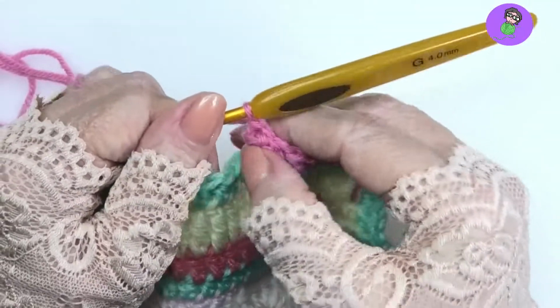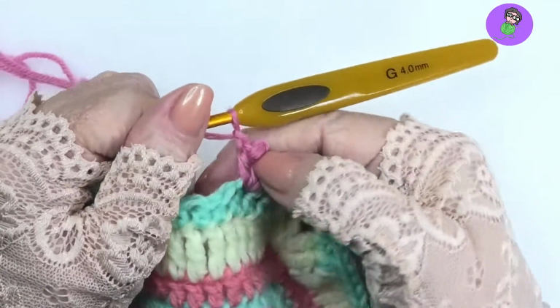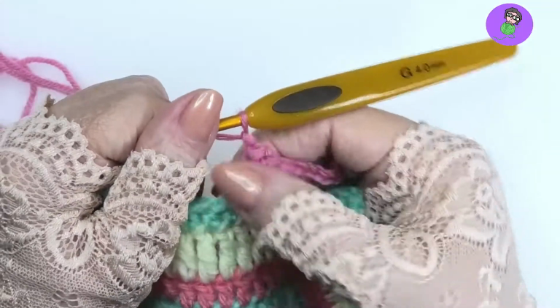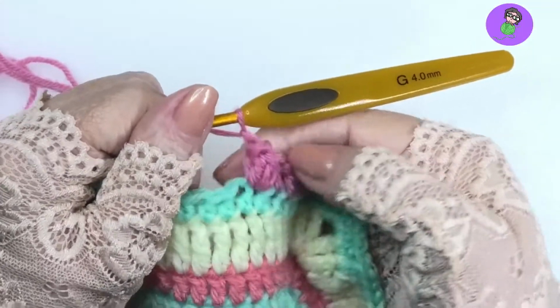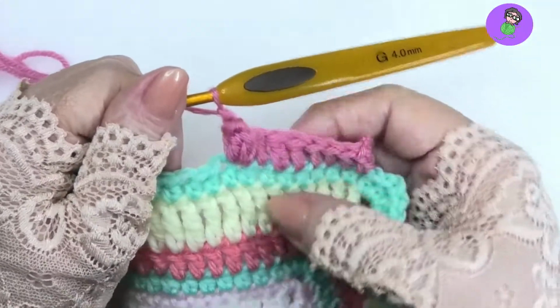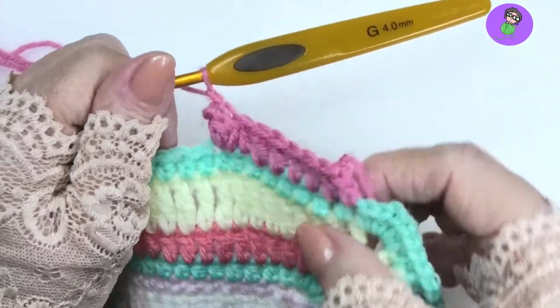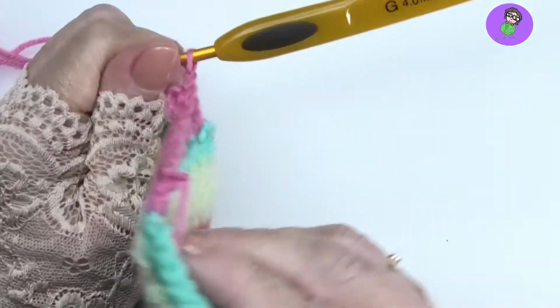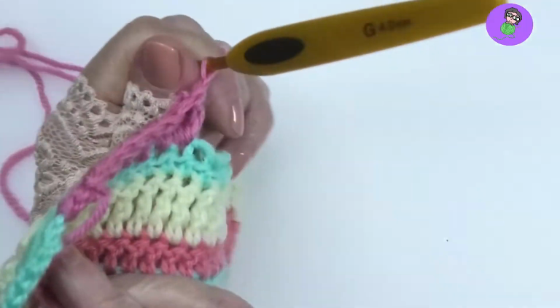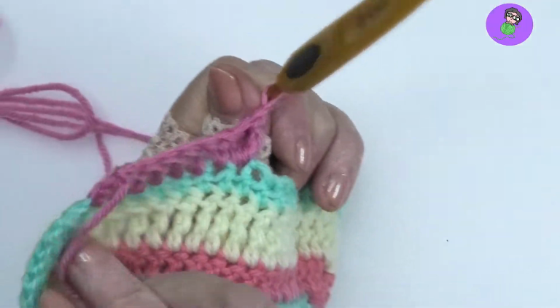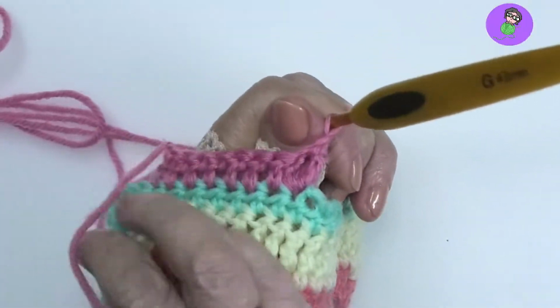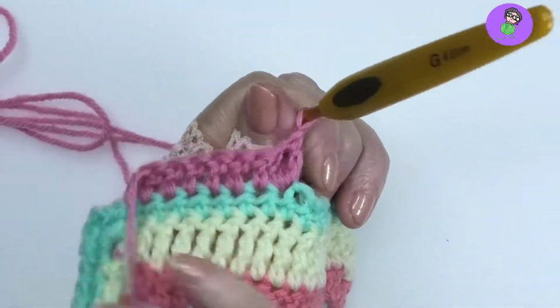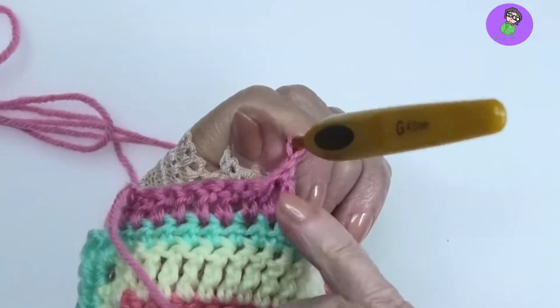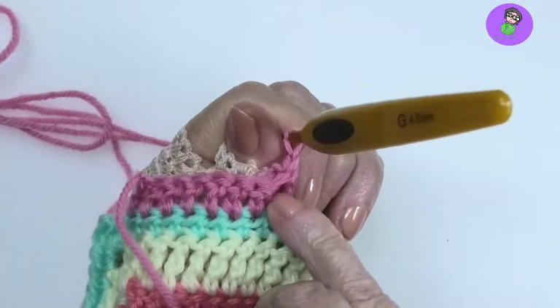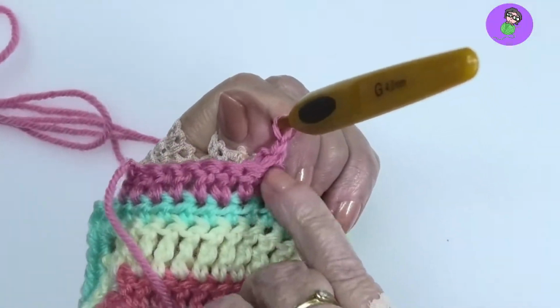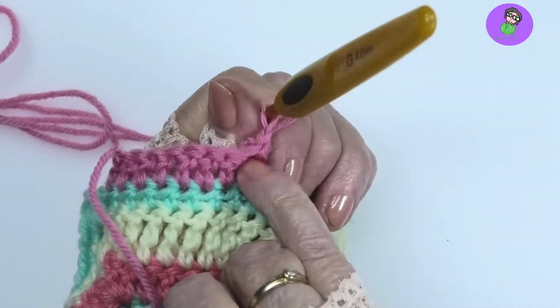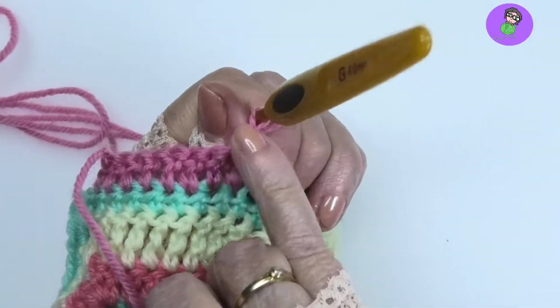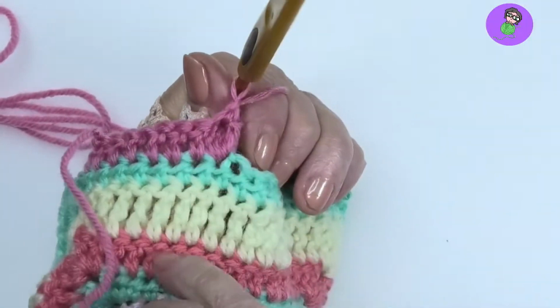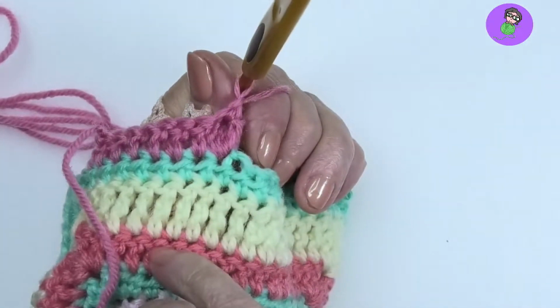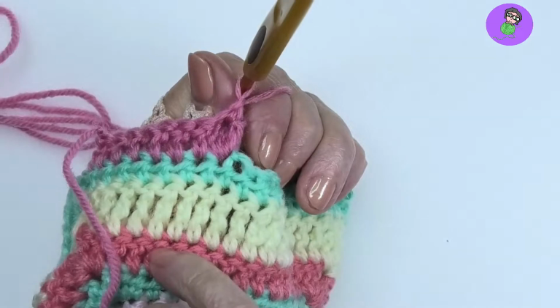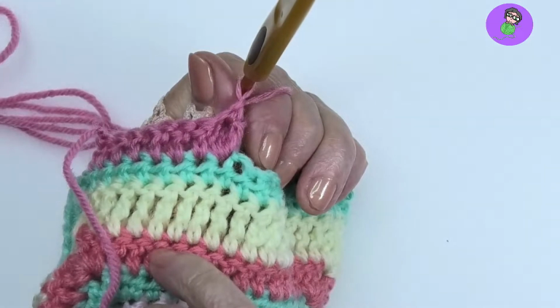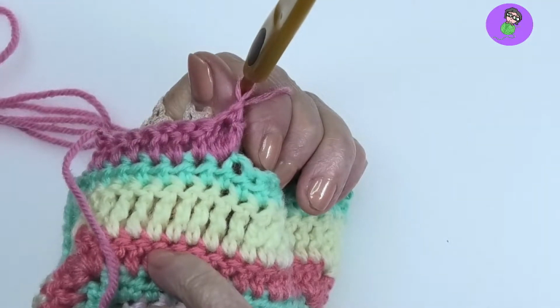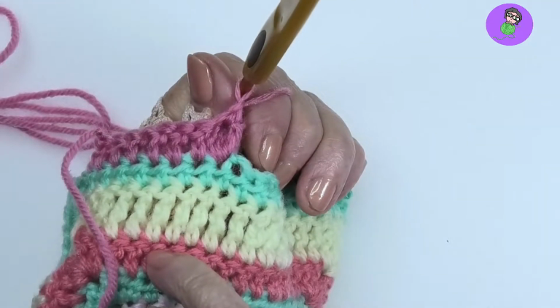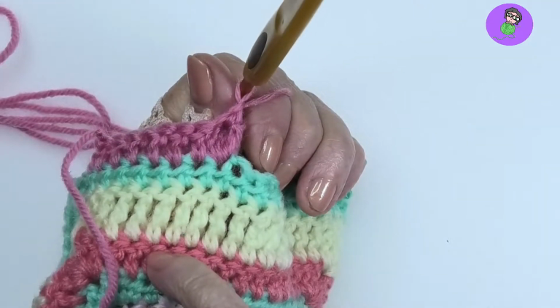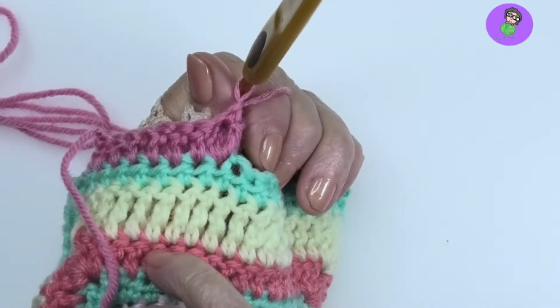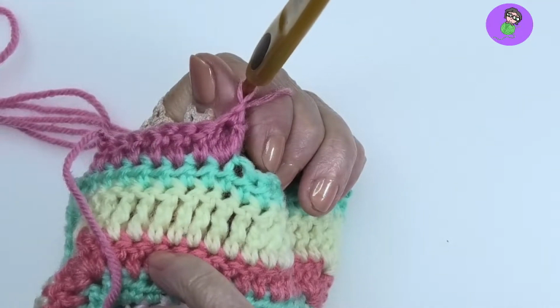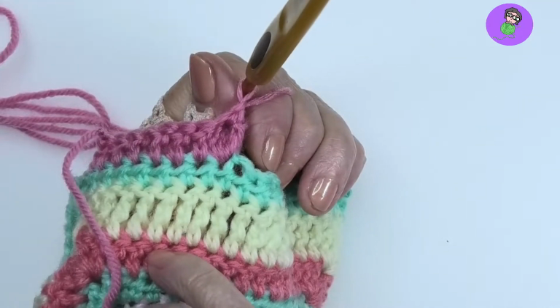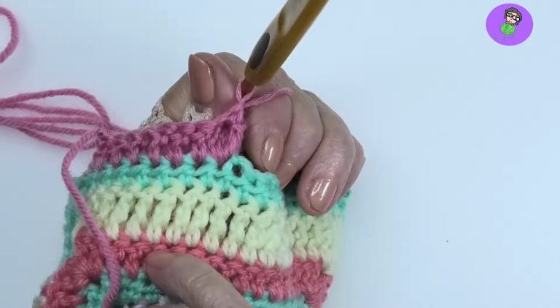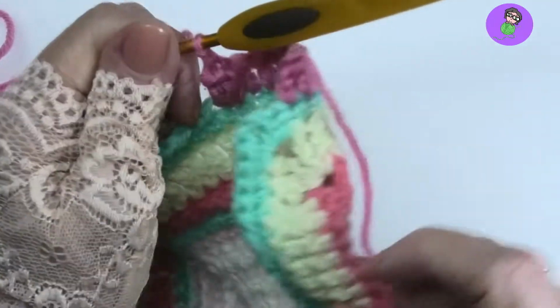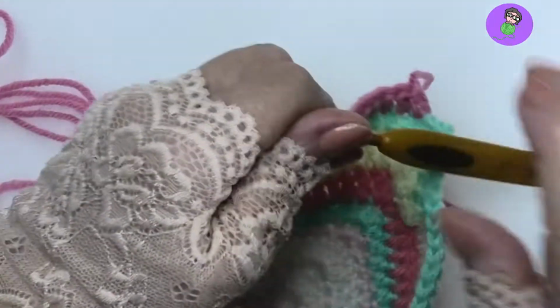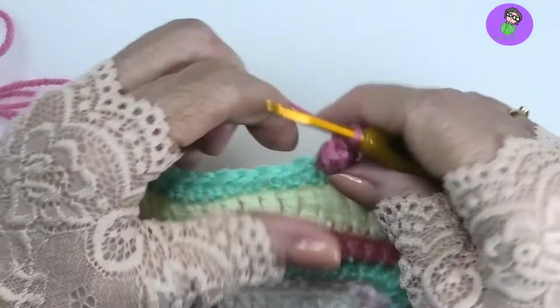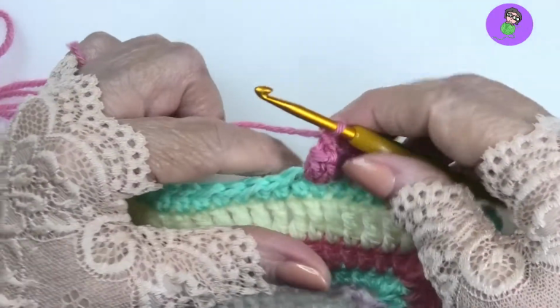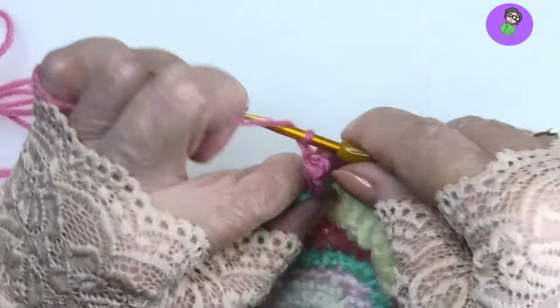Then we need a closing chain to hold it in place. That is a four double crochet popcorn, cinched up nice and tight so that it's going to stay and hold its shape.